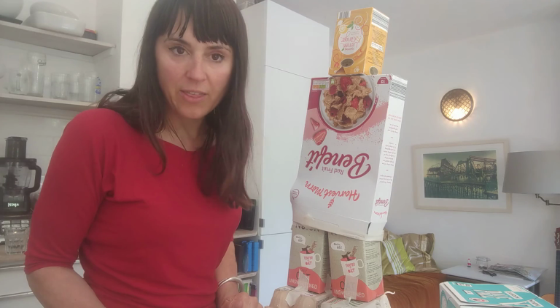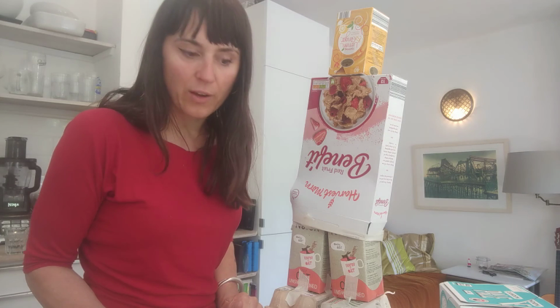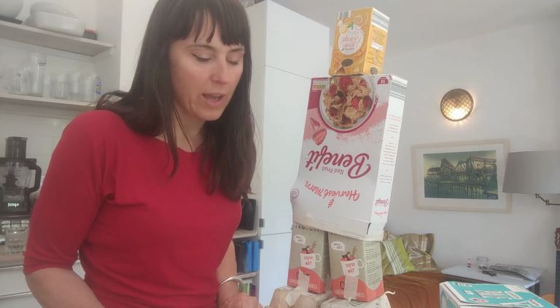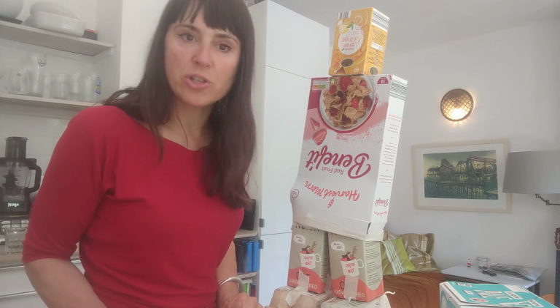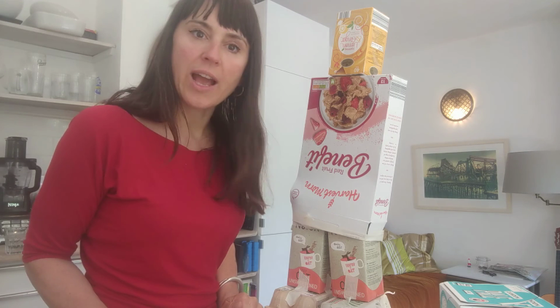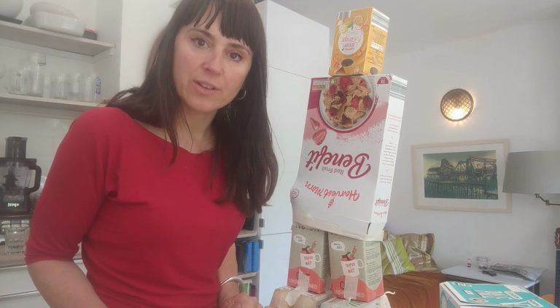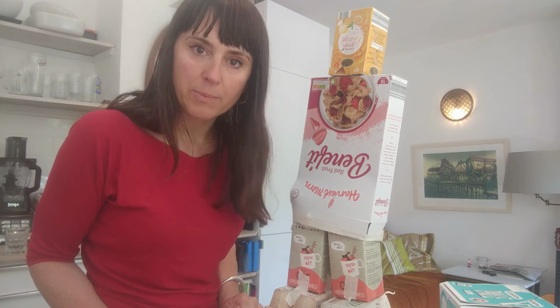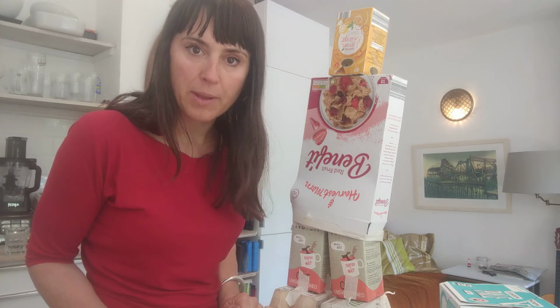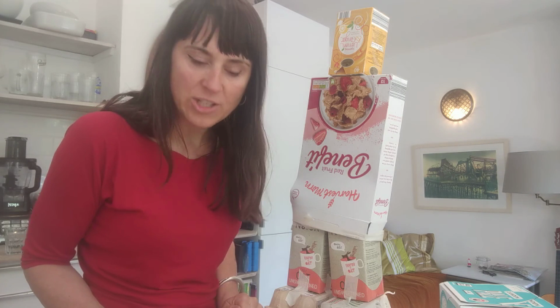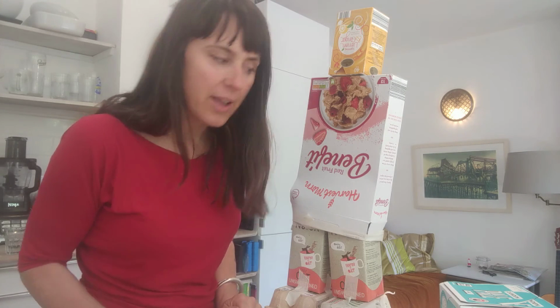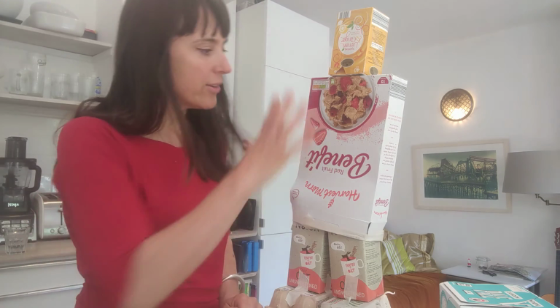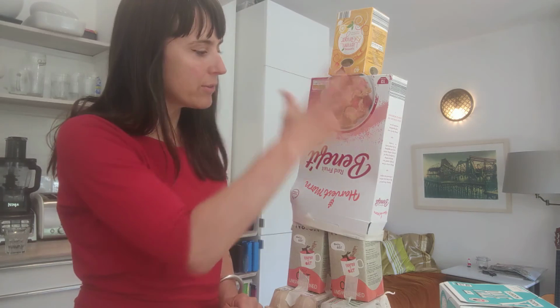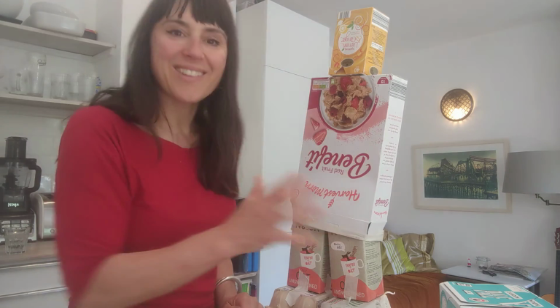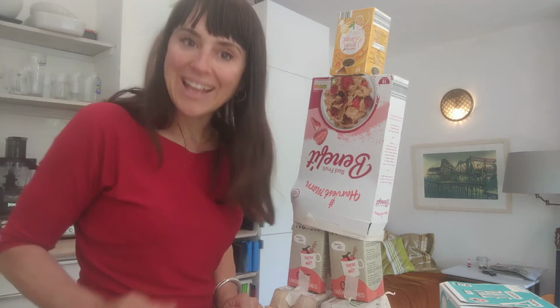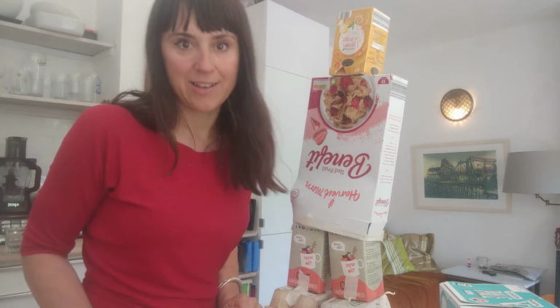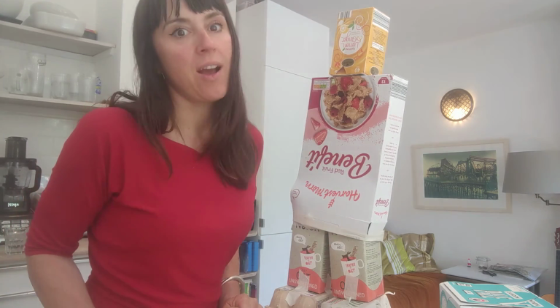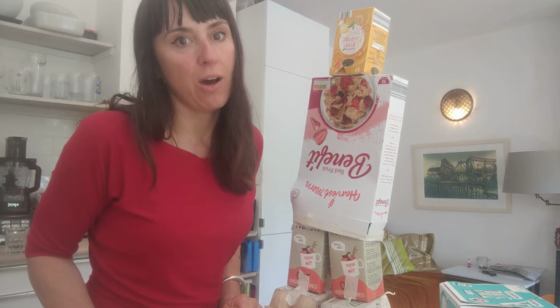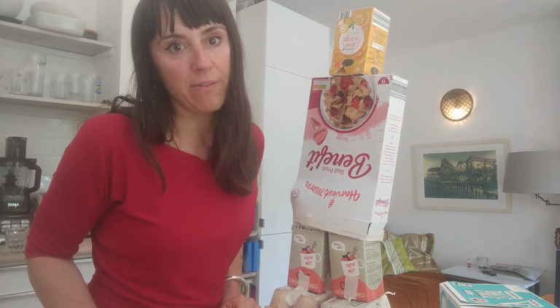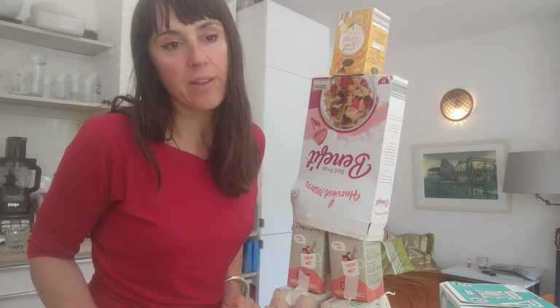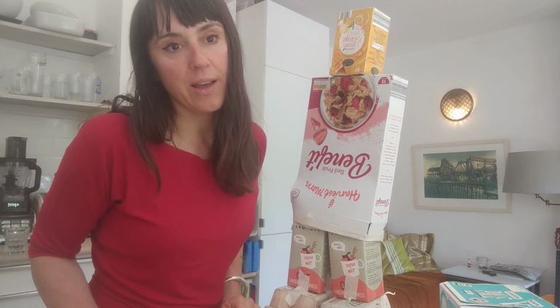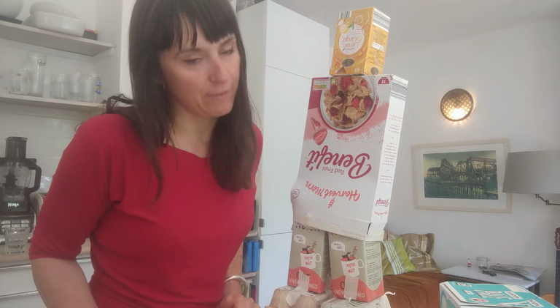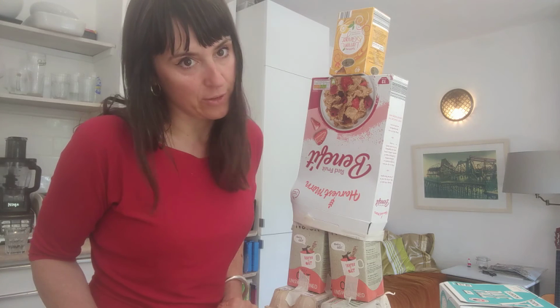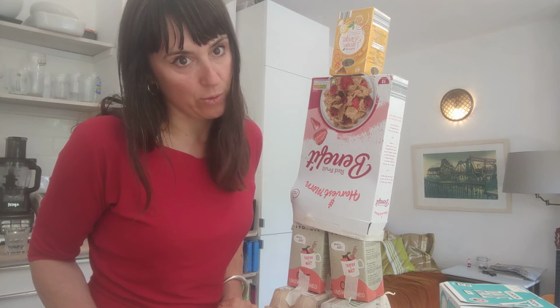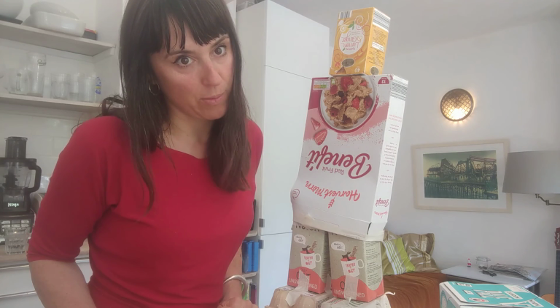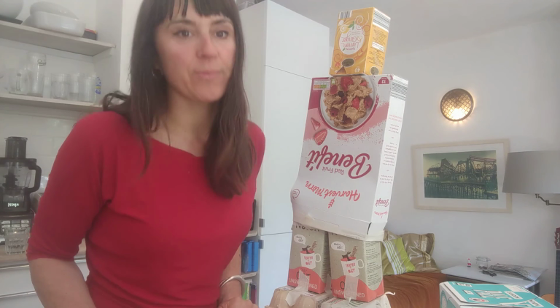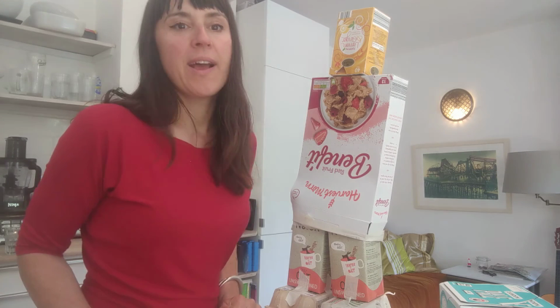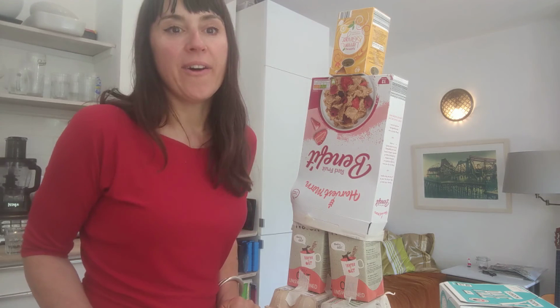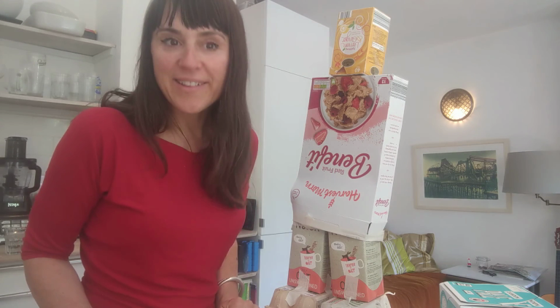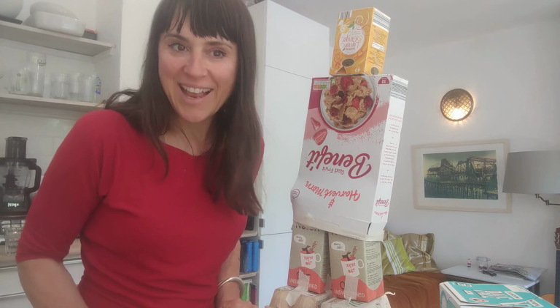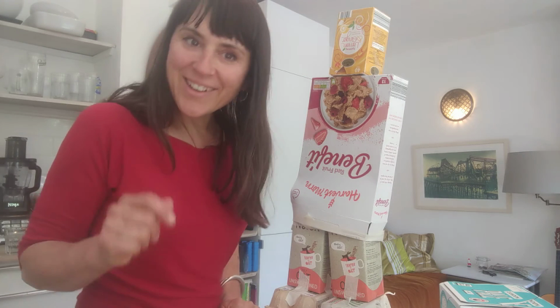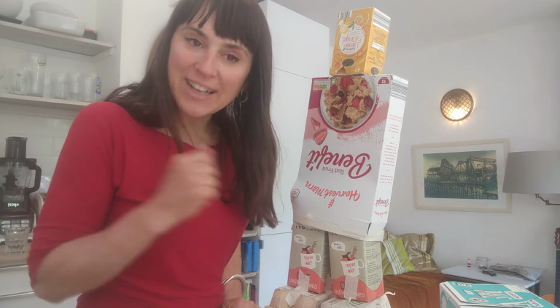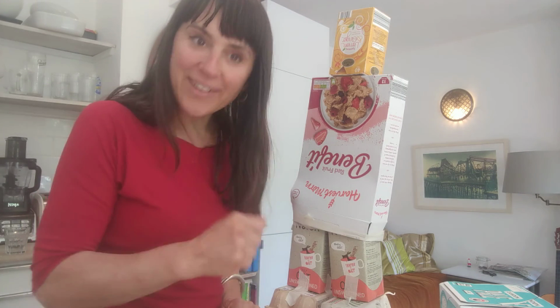After that I'm going to show you how to use papier-mâché to make the skin of the elephant or the robot. All right, see you later — good luck!